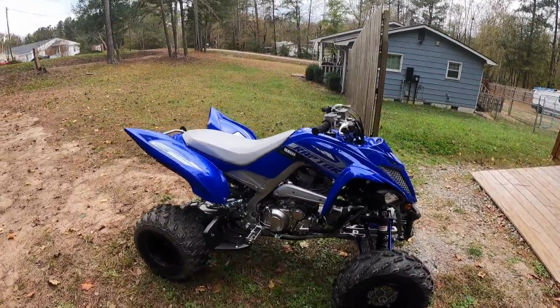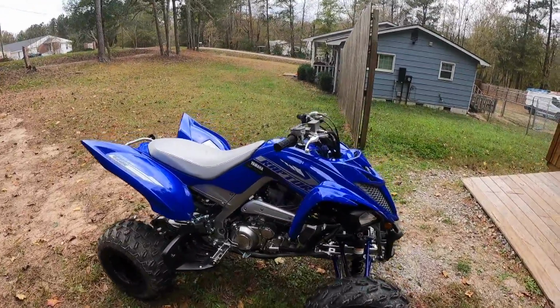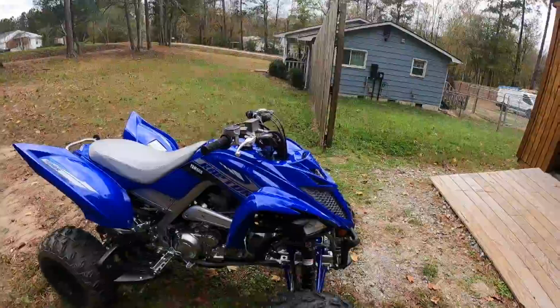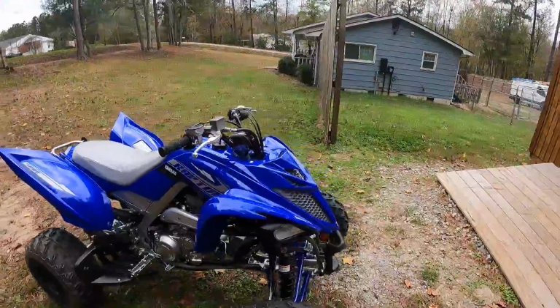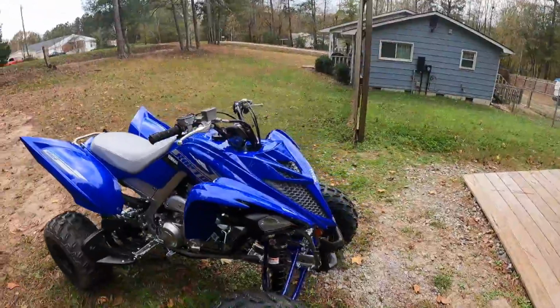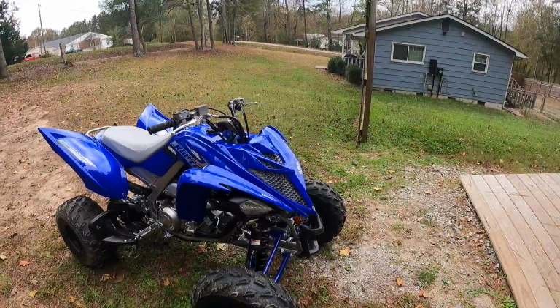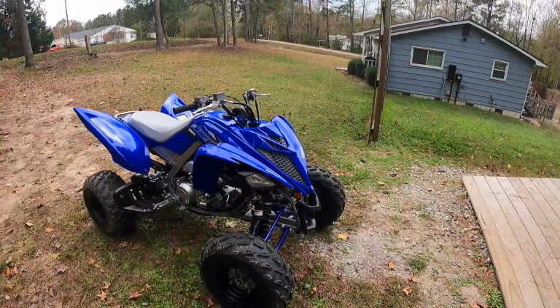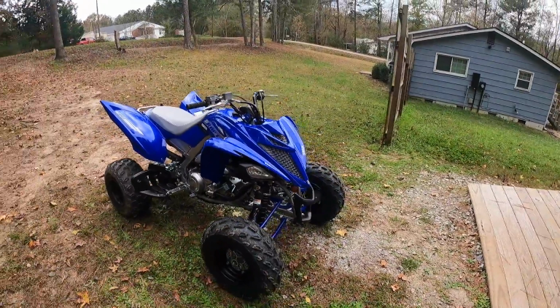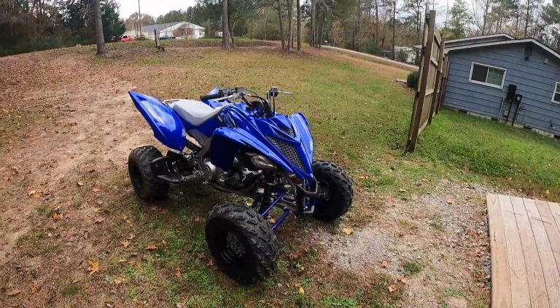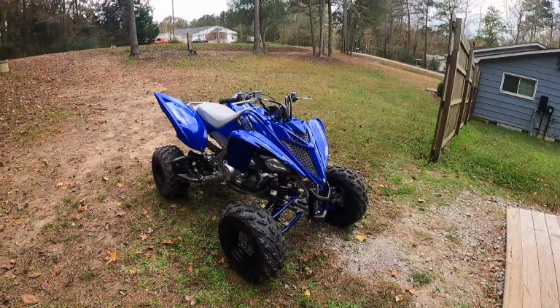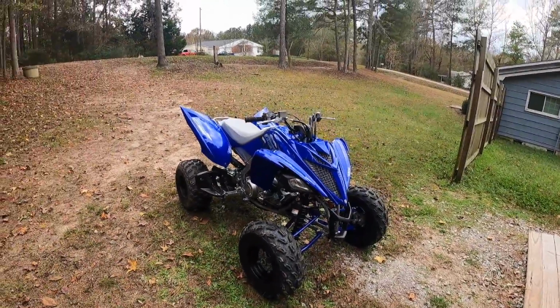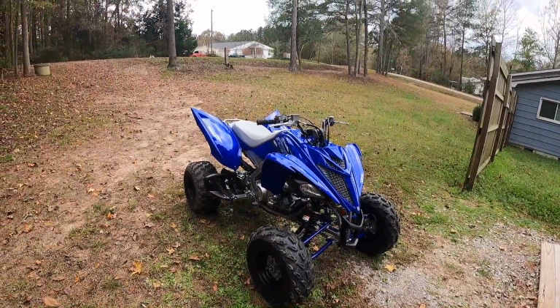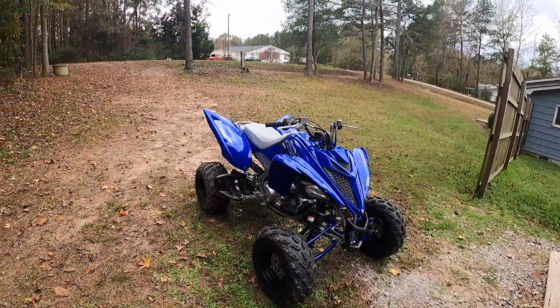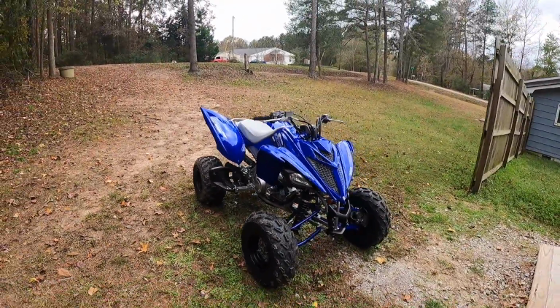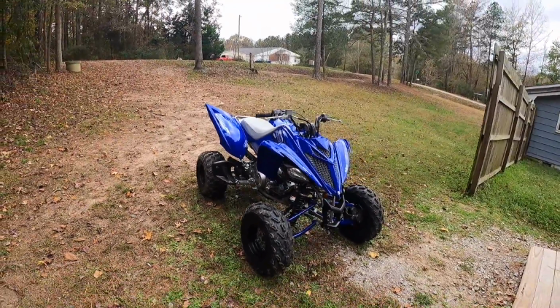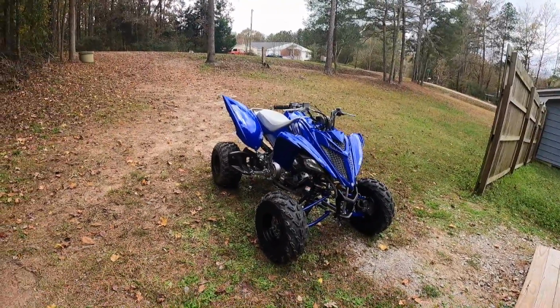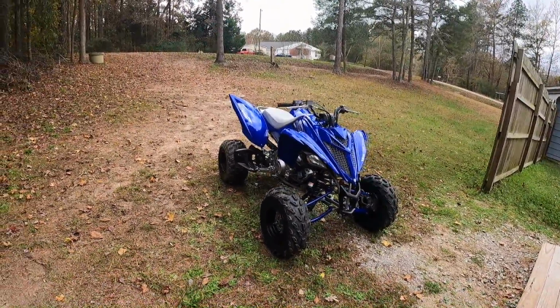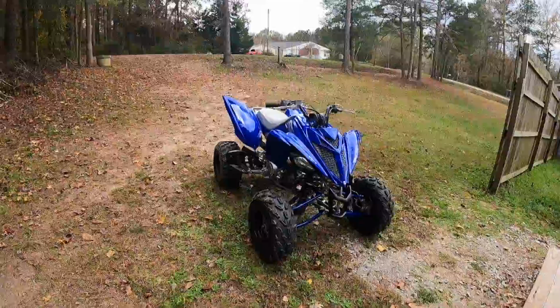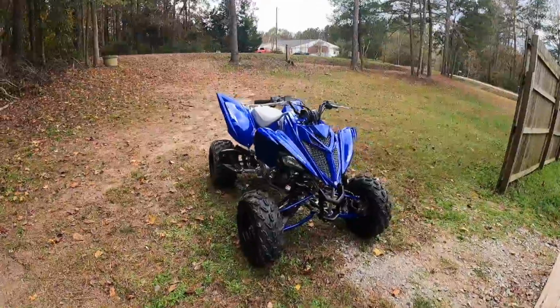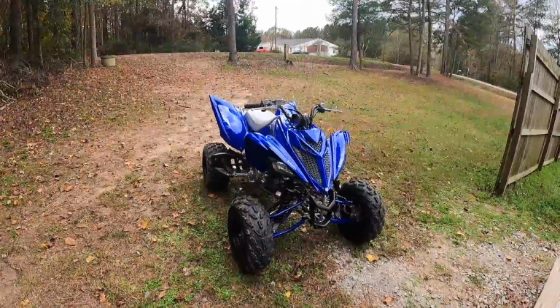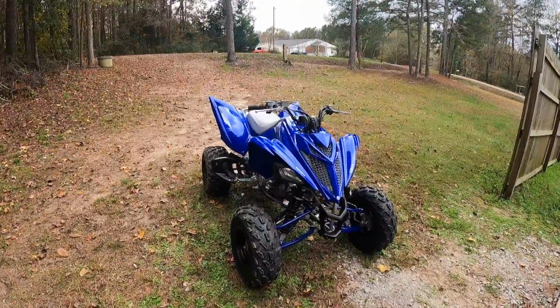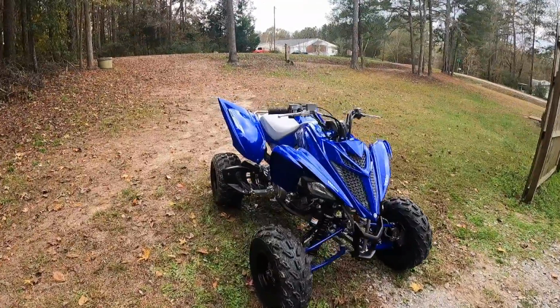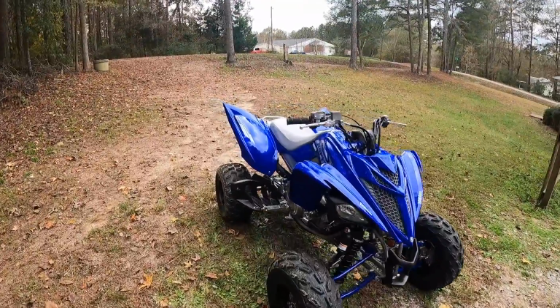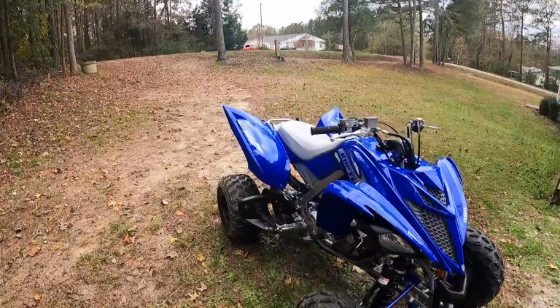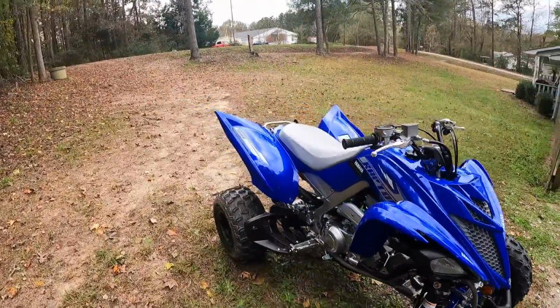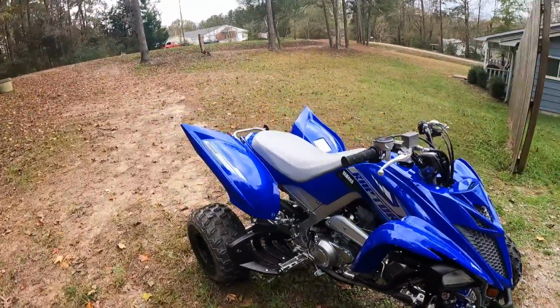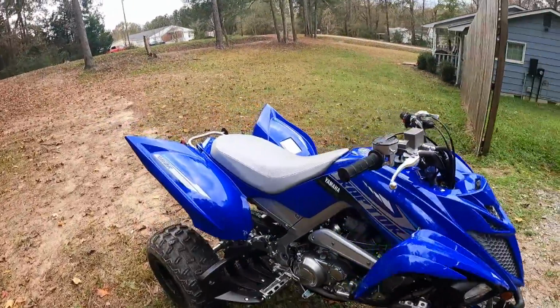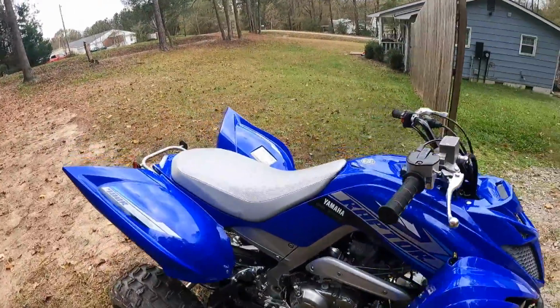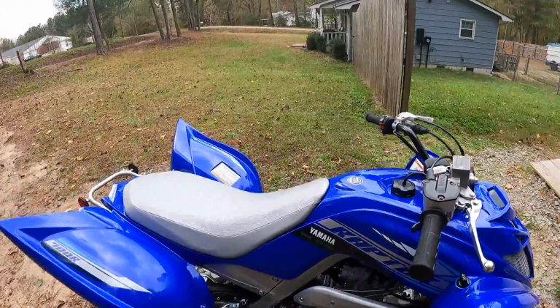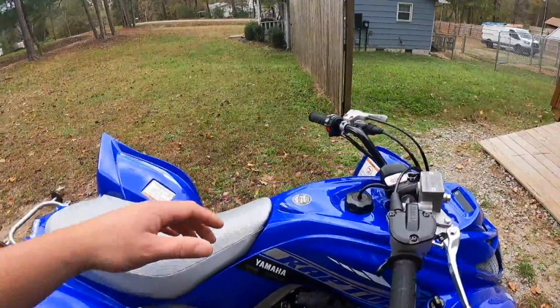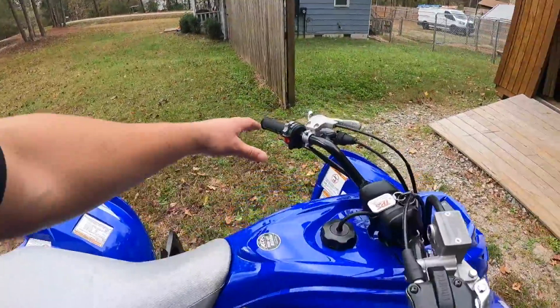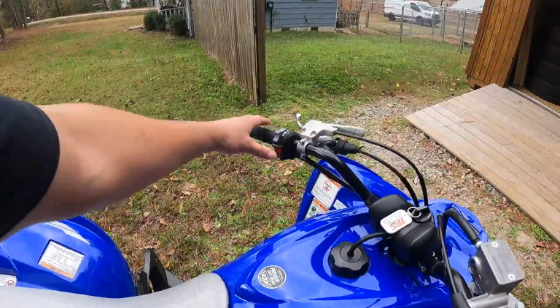Probably put a tuner on it, get this thing right. Put some upgrades on it, probably widen out the front. I got a lot of plans for this thing — get it how I want it. I just want to do a quick walk around and show y'all the new toy.